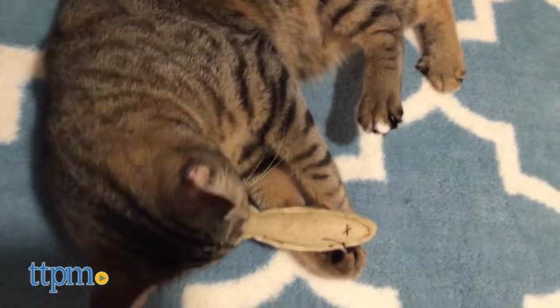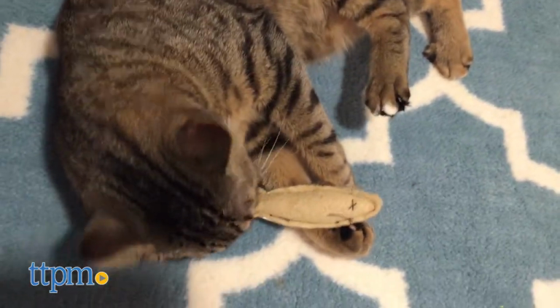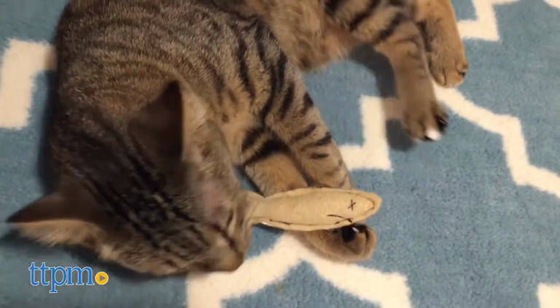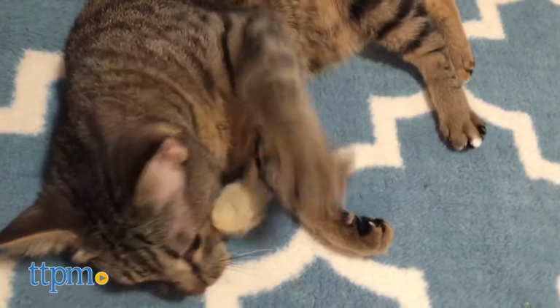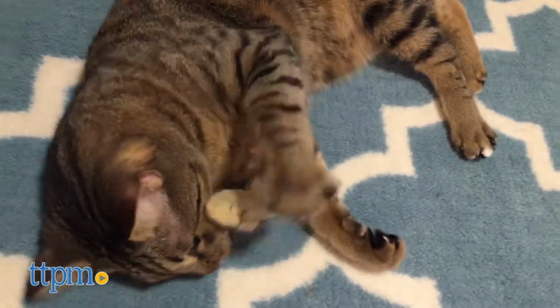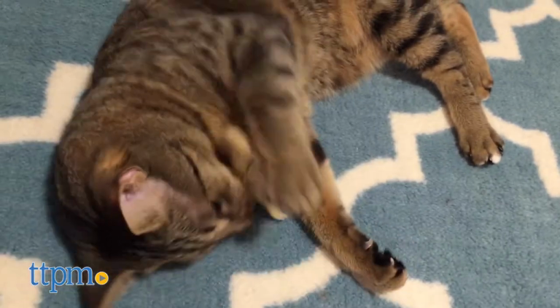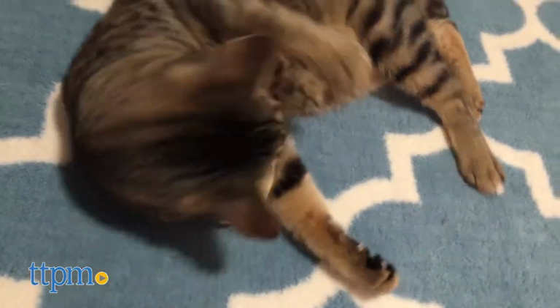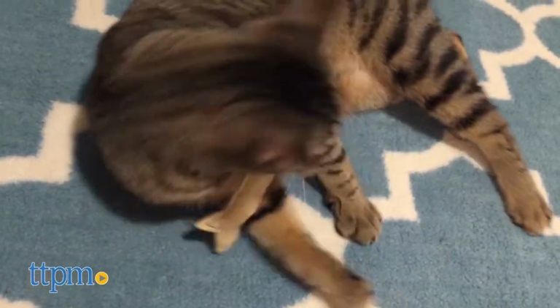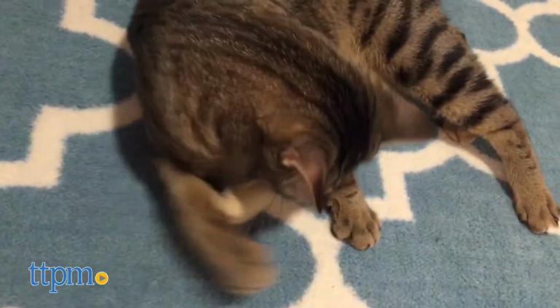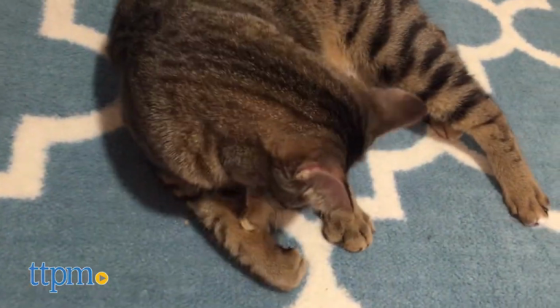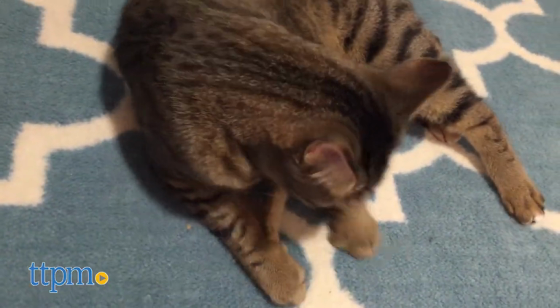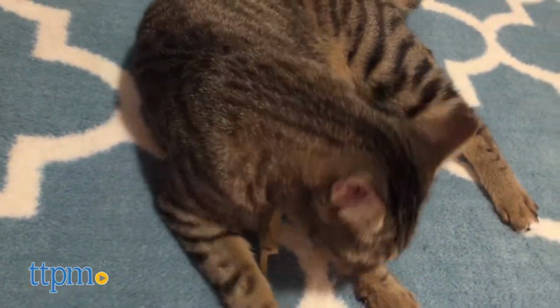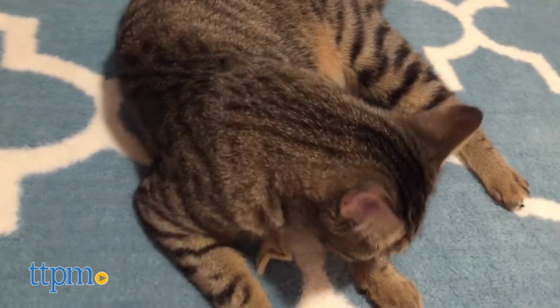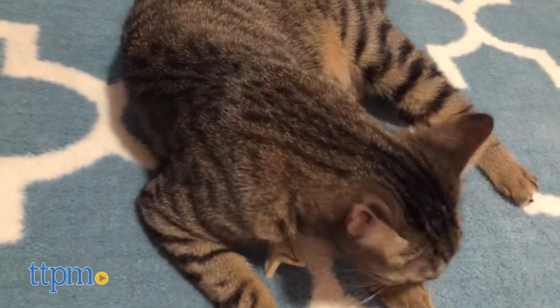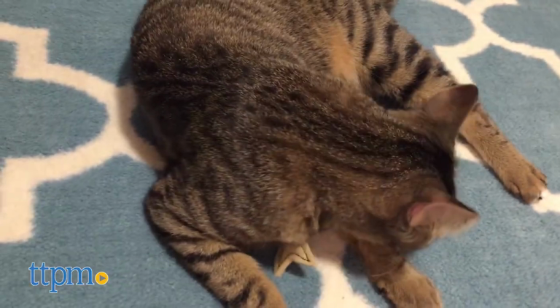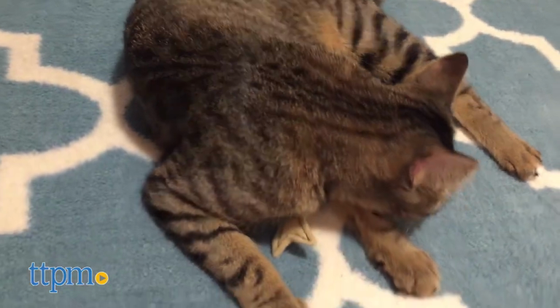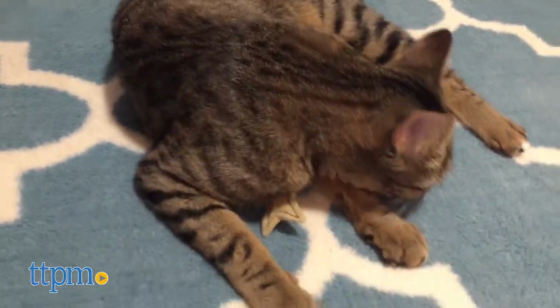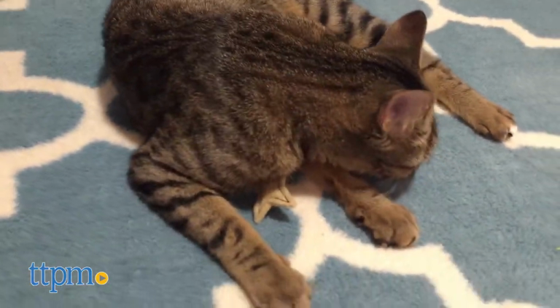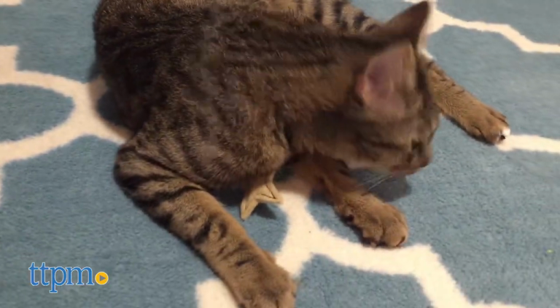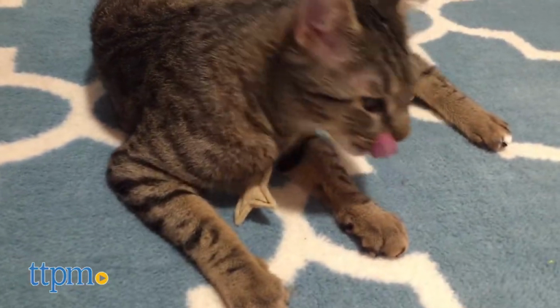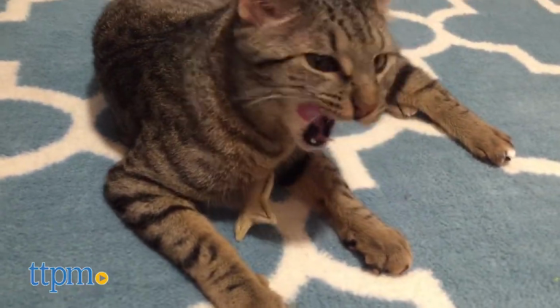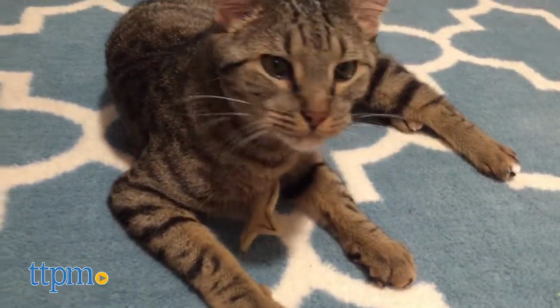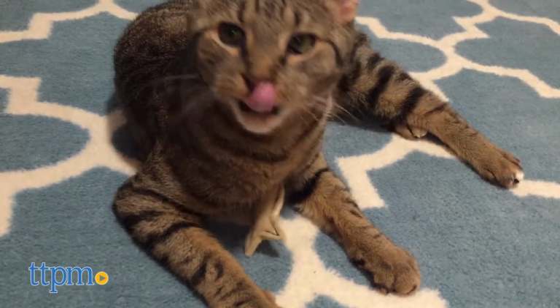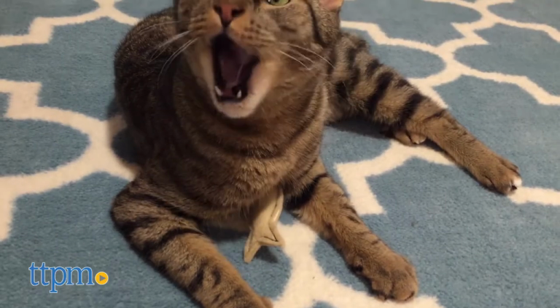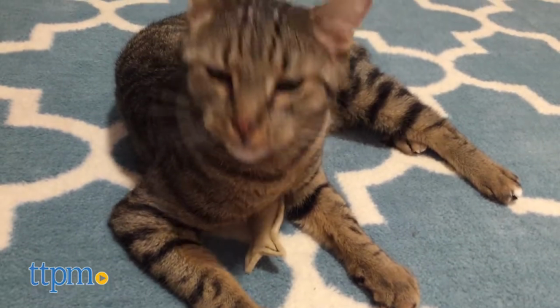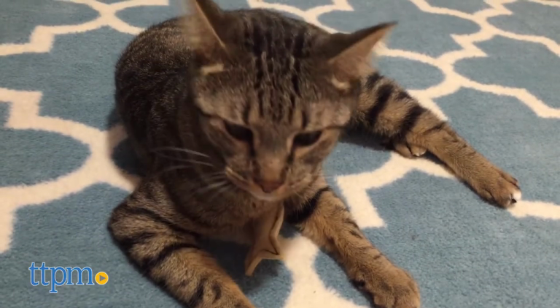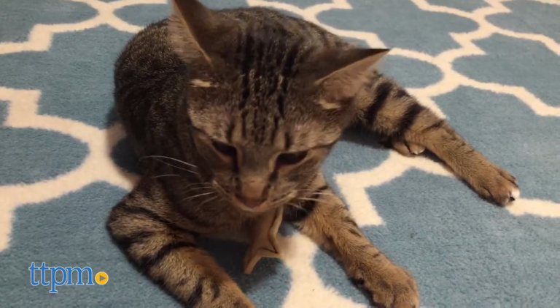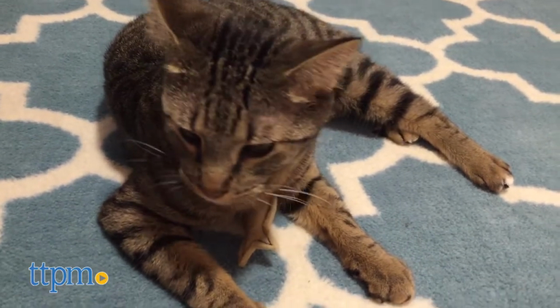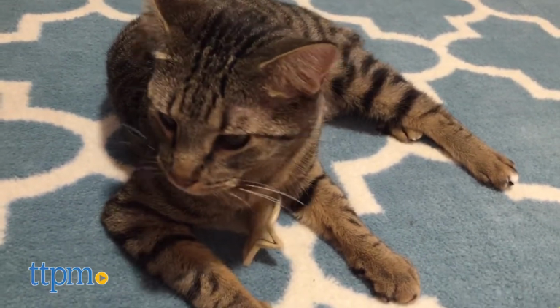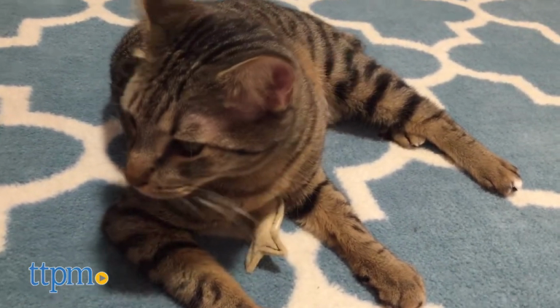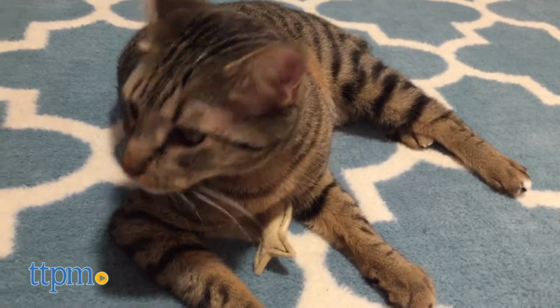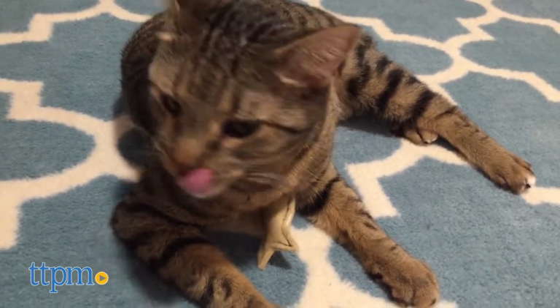I always enjoy when you get two toys for one, because cats are always batting toys around and toys can get lost under furniture or corners around the house.